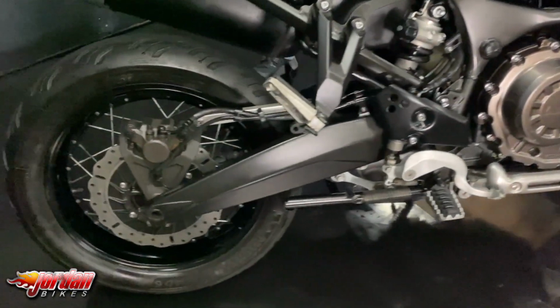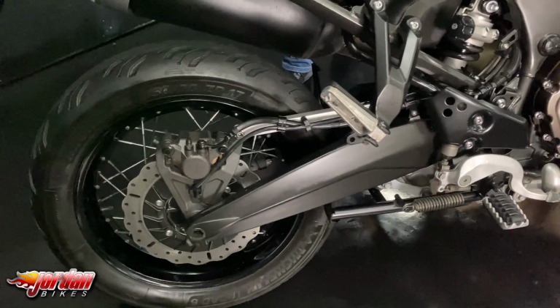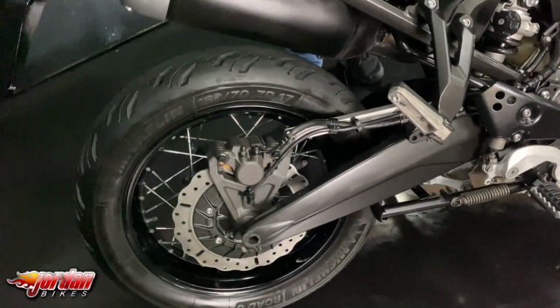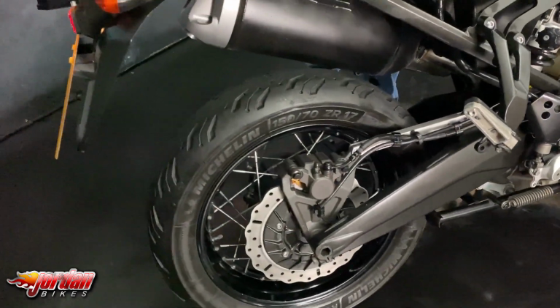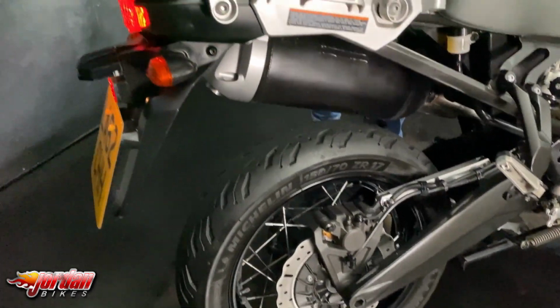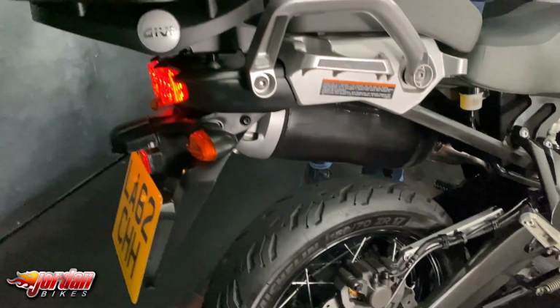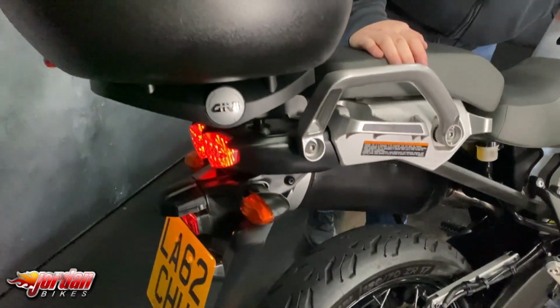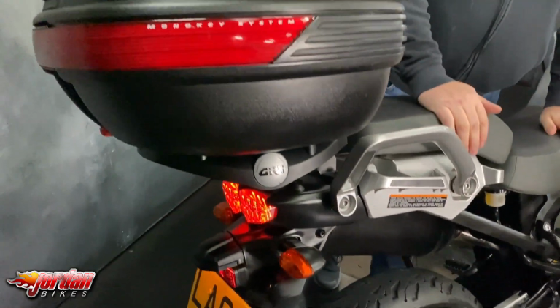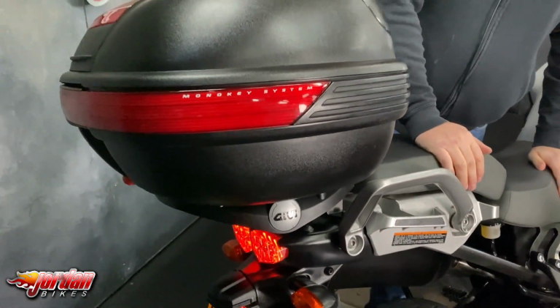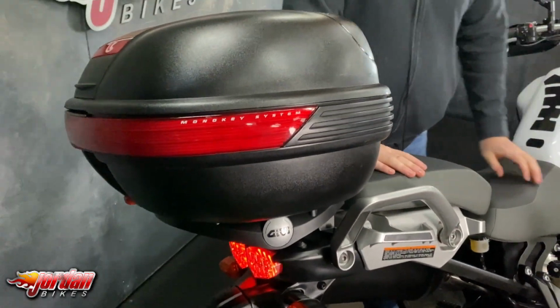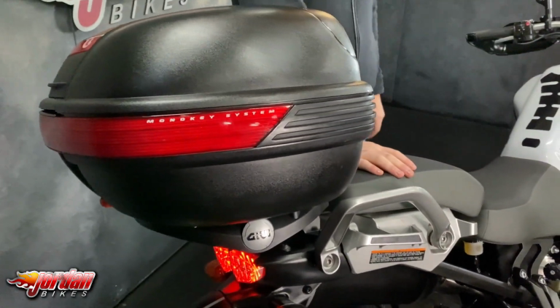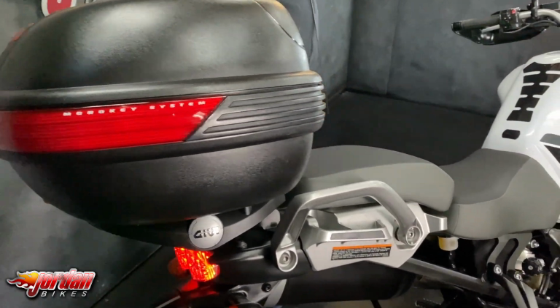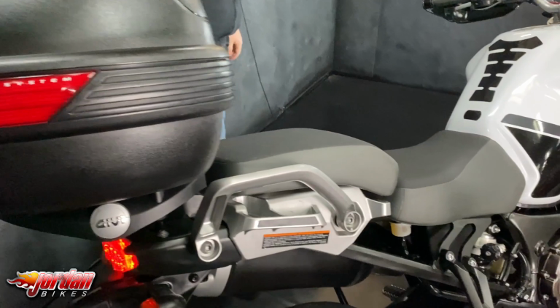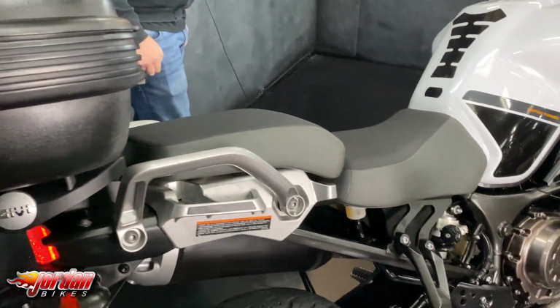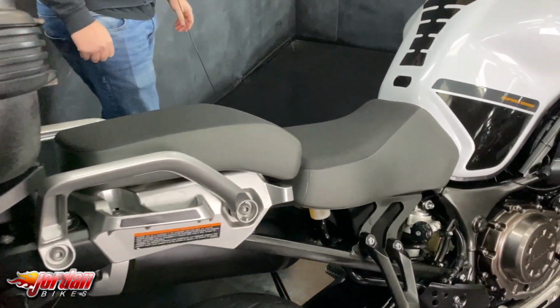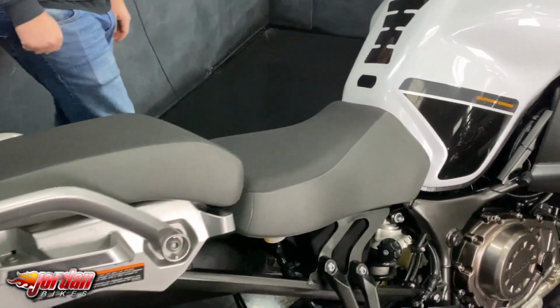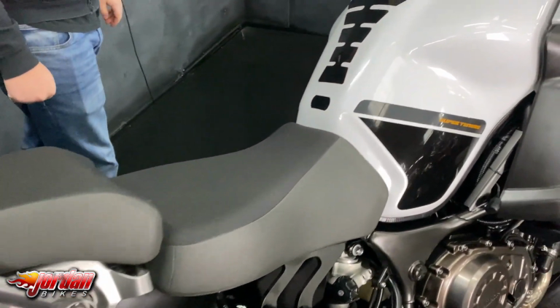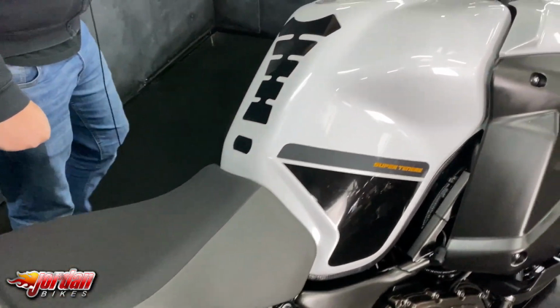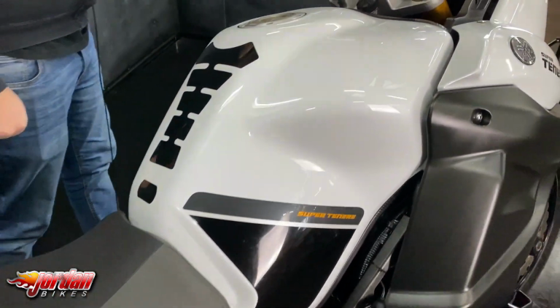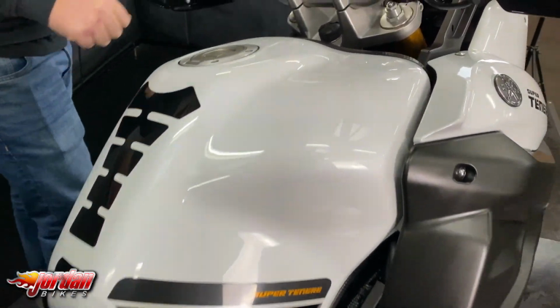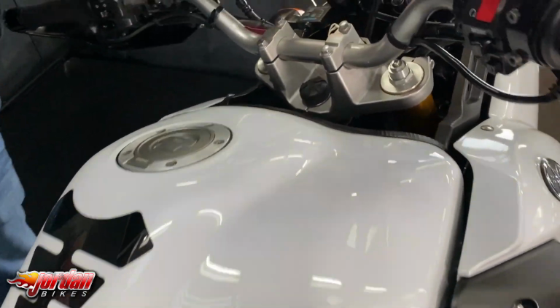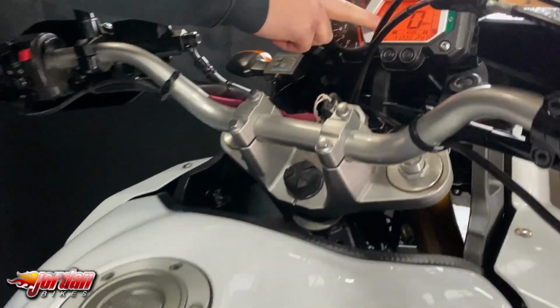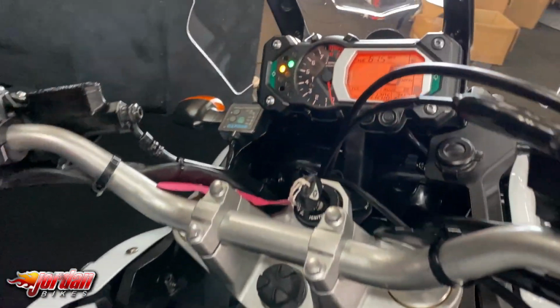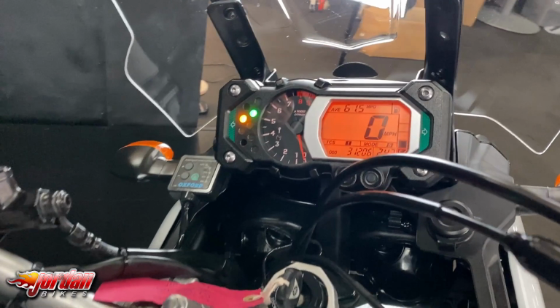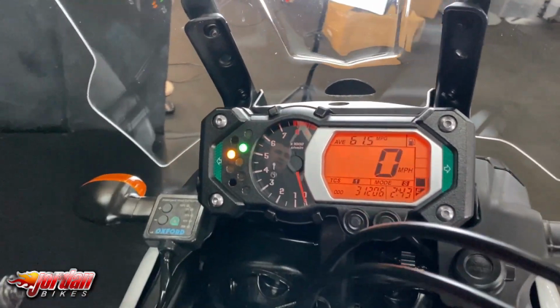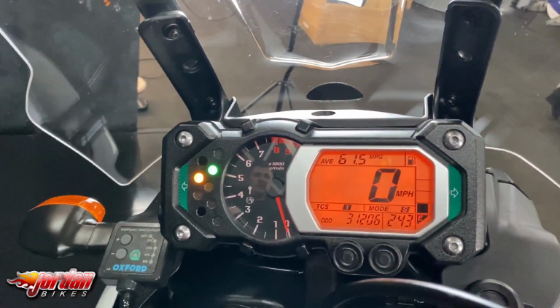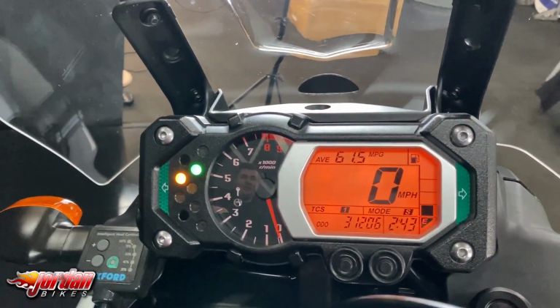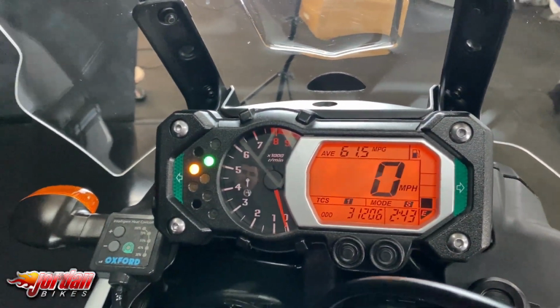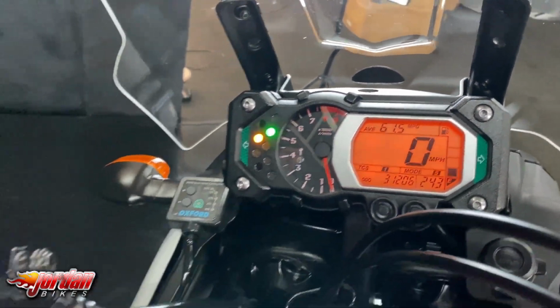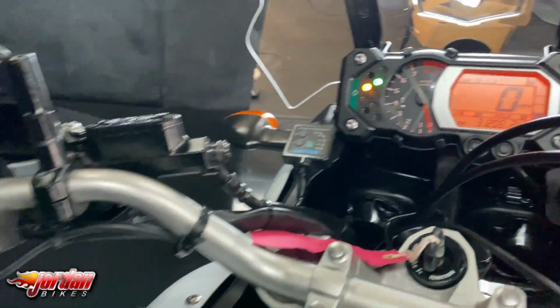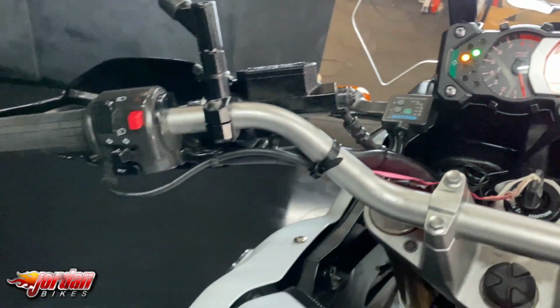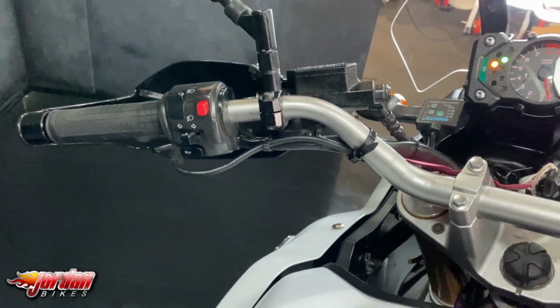This one has got the lovely Givi Top Box on there as well. Really nice comfortable seats on these and they are super good for munching up those miles. Nice digital display there as well with all the information that you could ever need, and really good MPG as well.